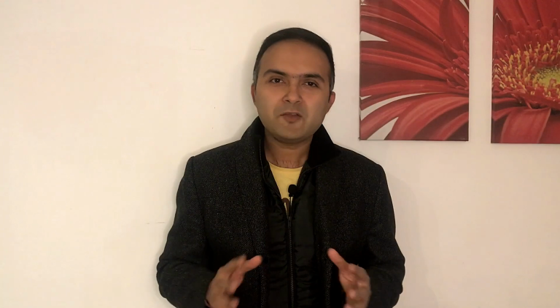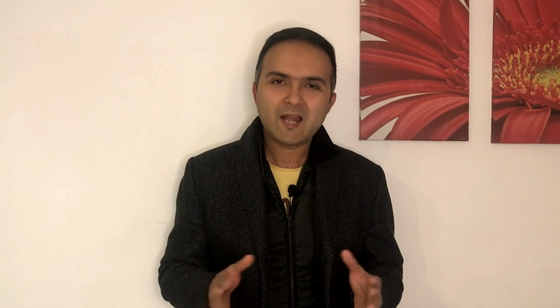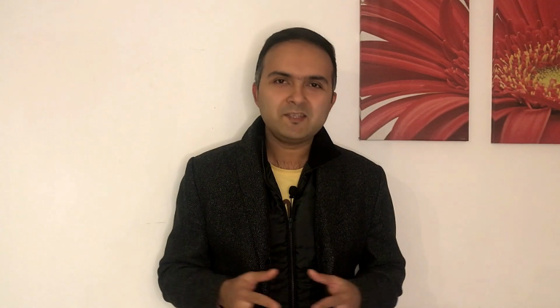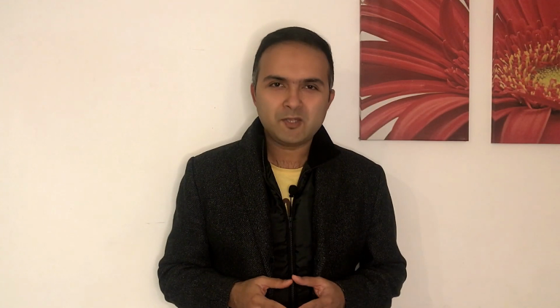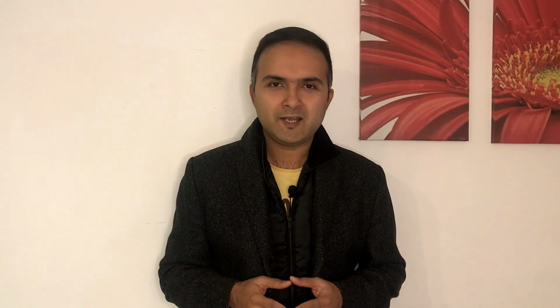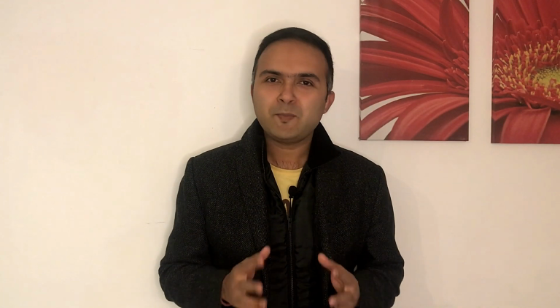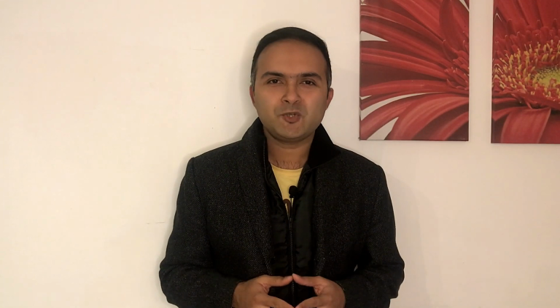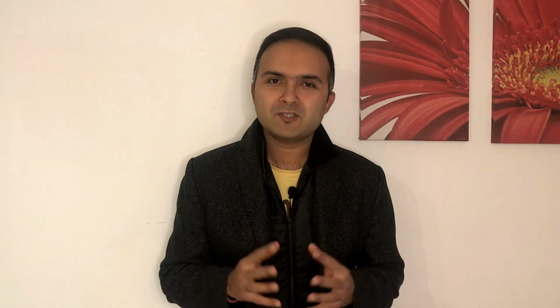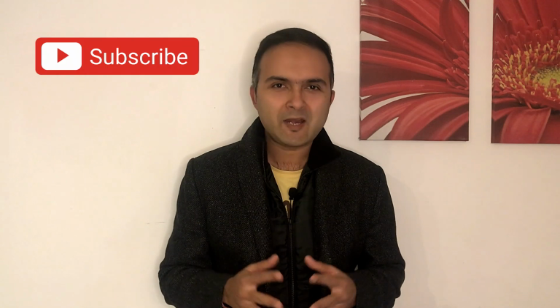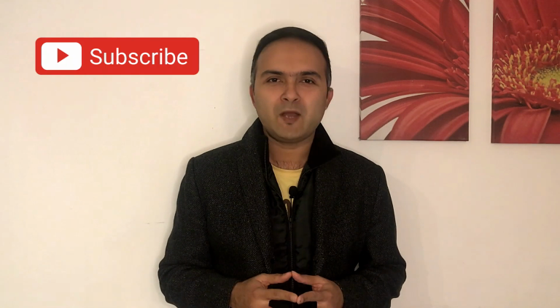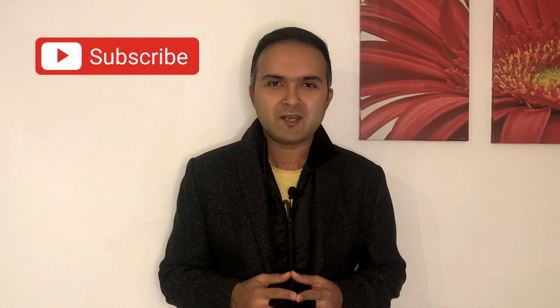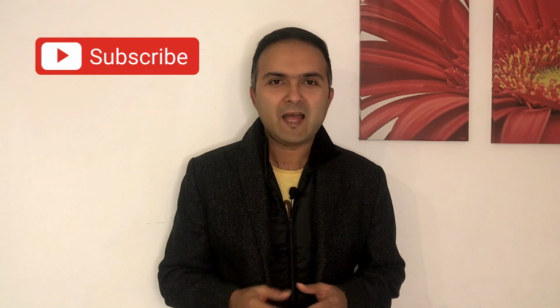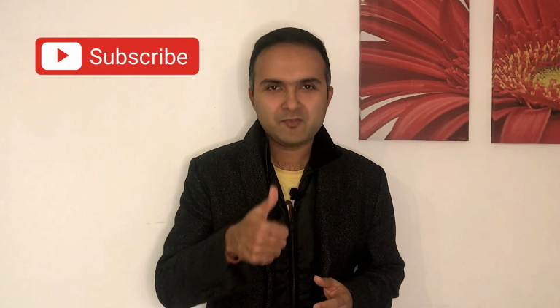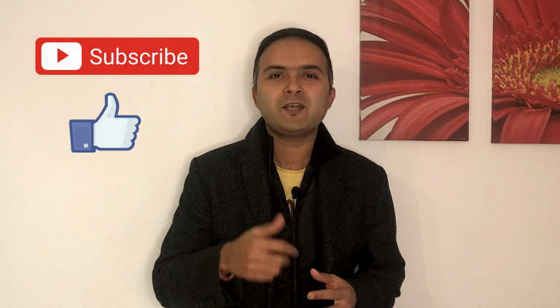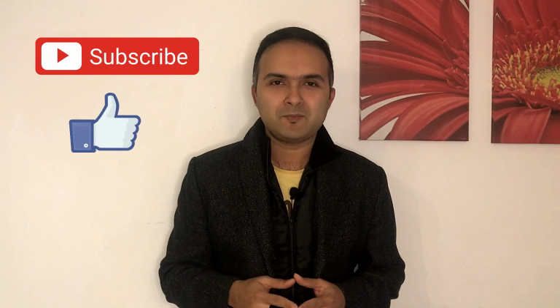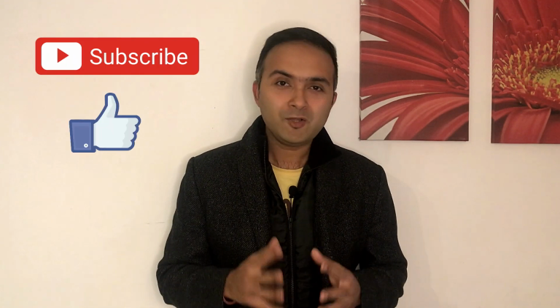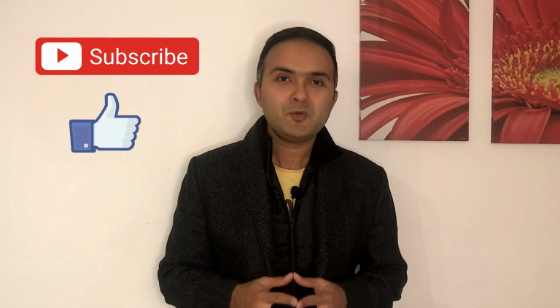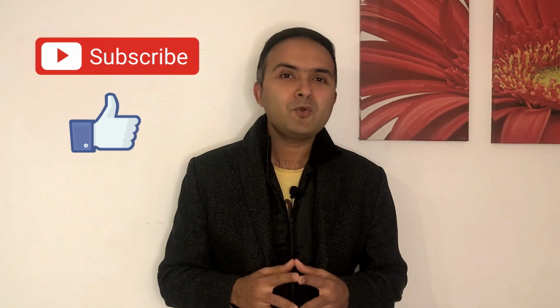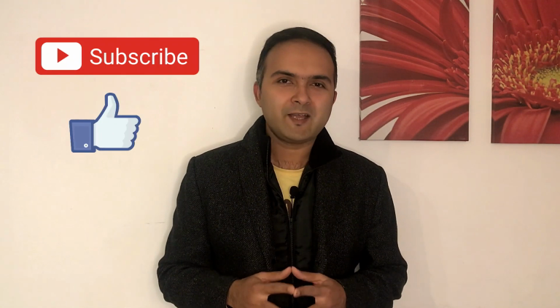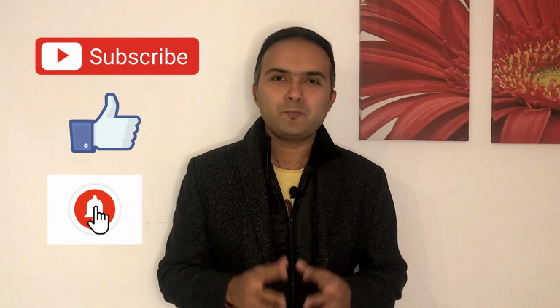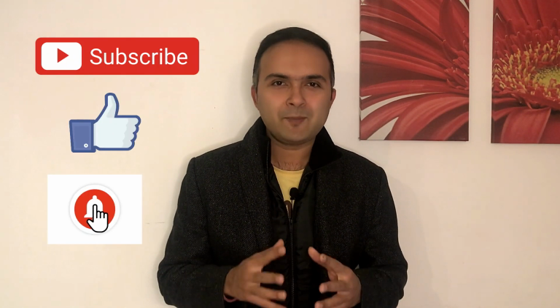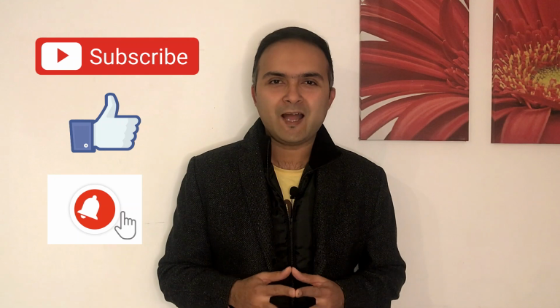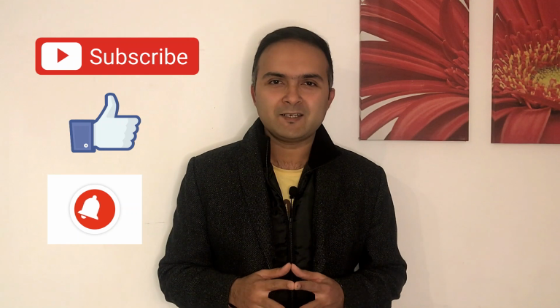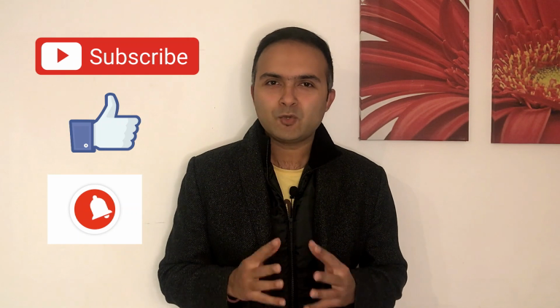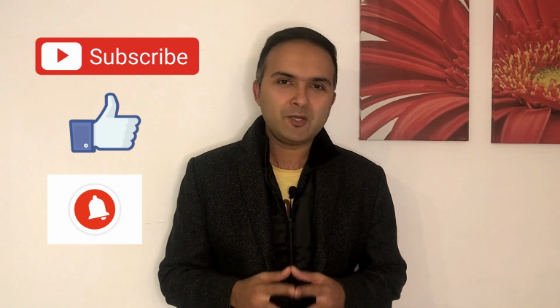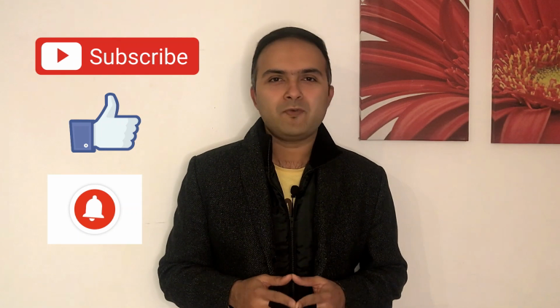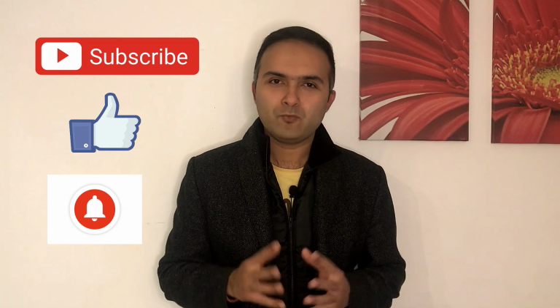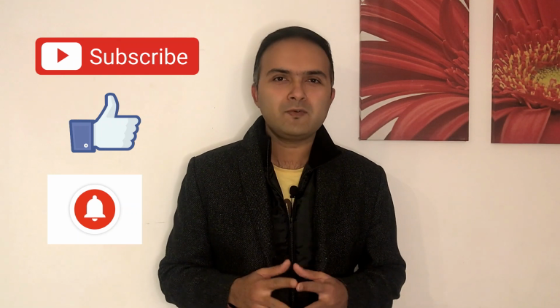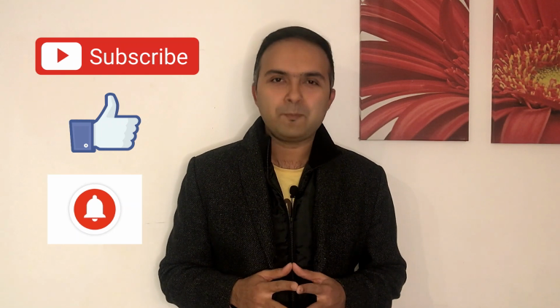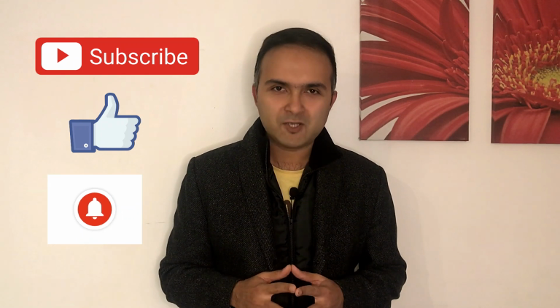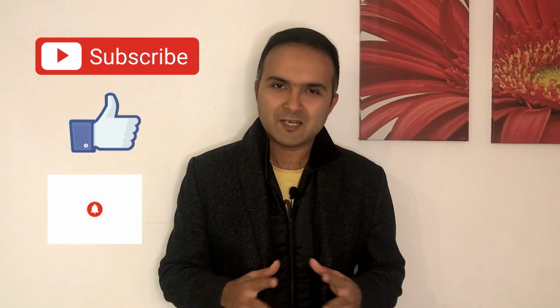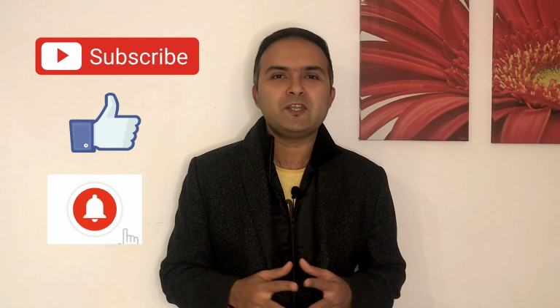If you are liking this video, make sure you subscribe to my channel and give me a thumbs up. Also, don't forget to press the bell icon to get notified whenever I publish a new video.